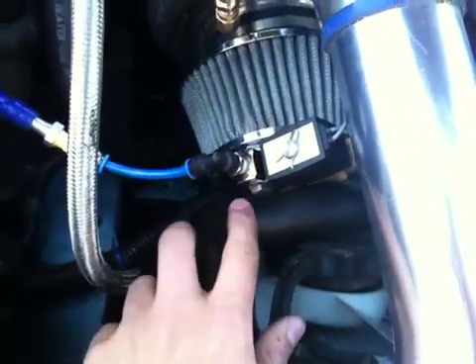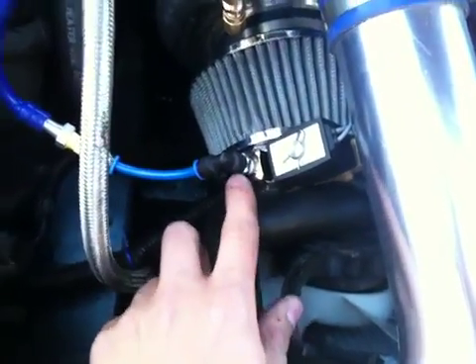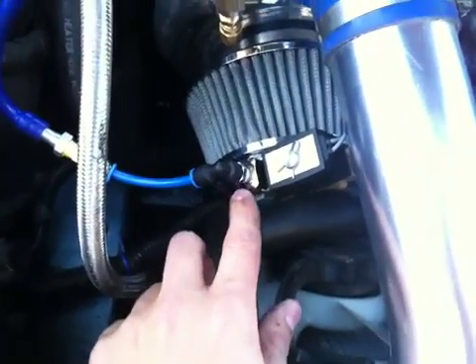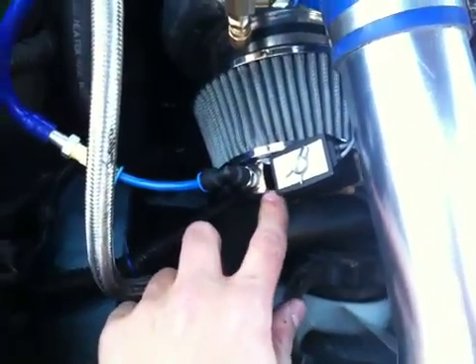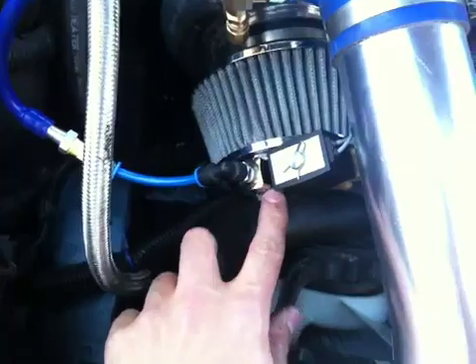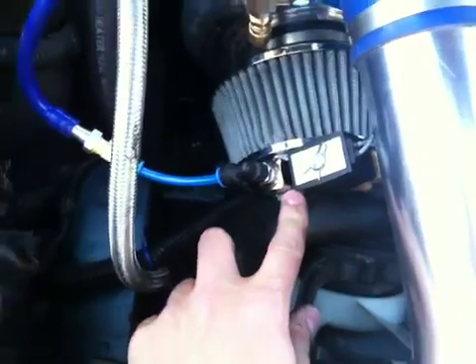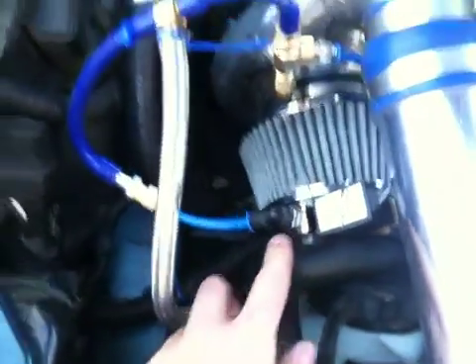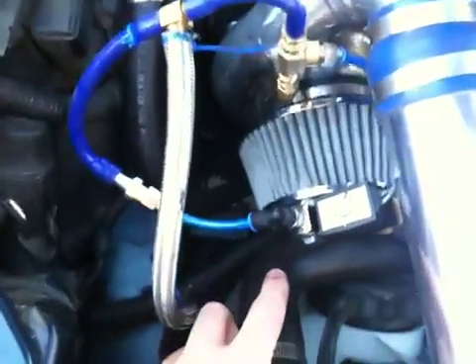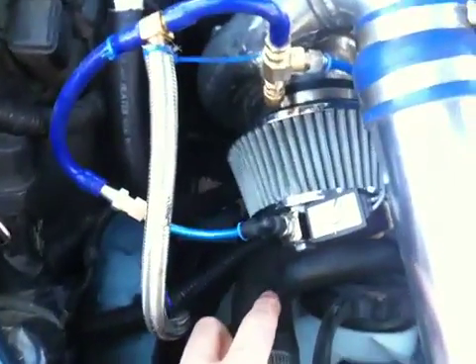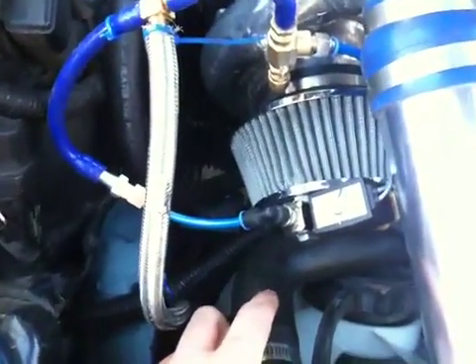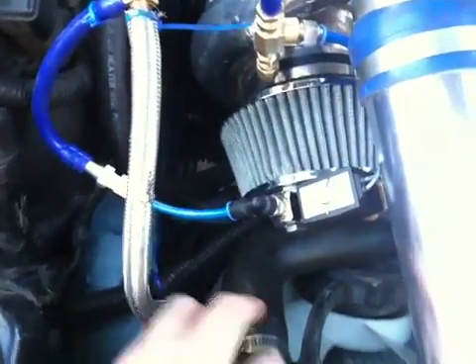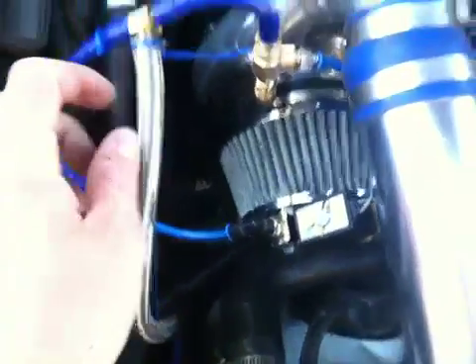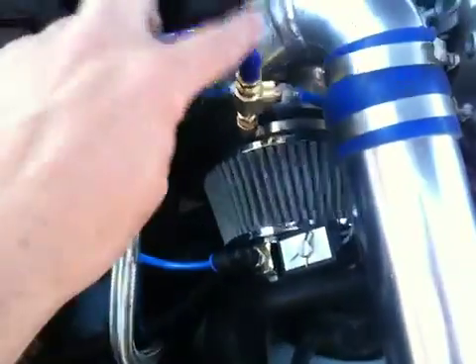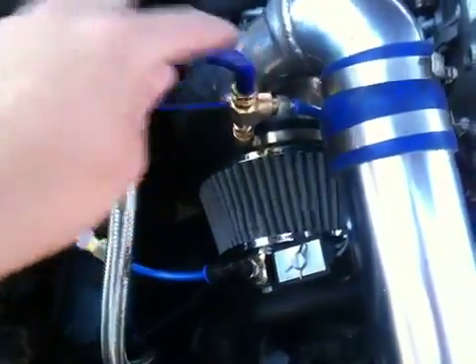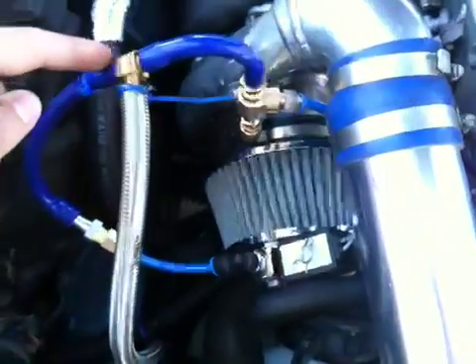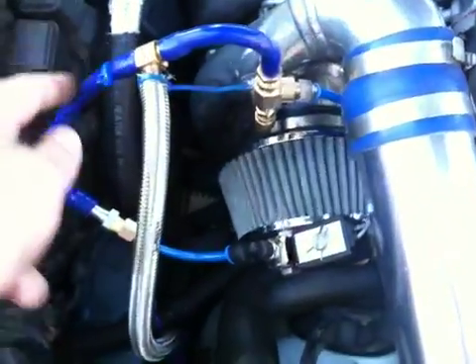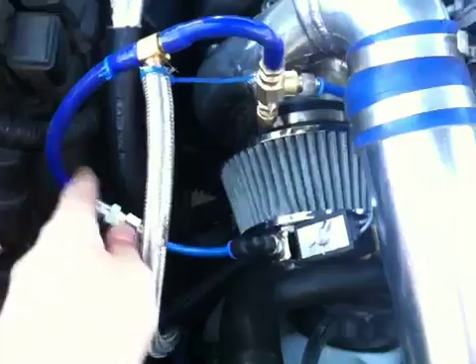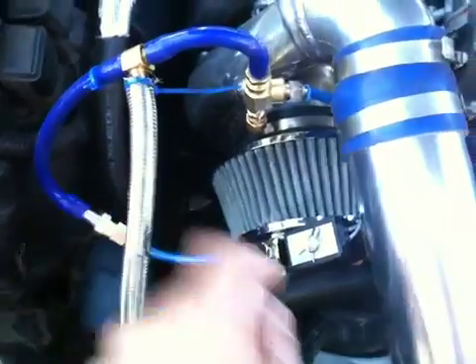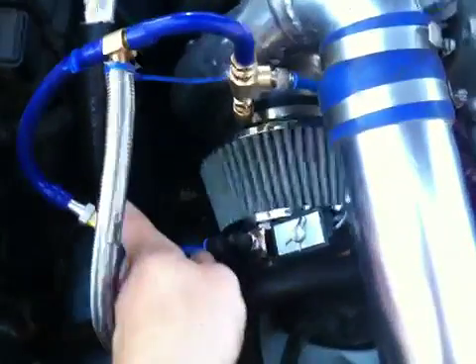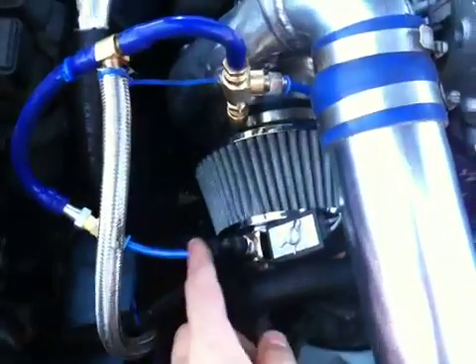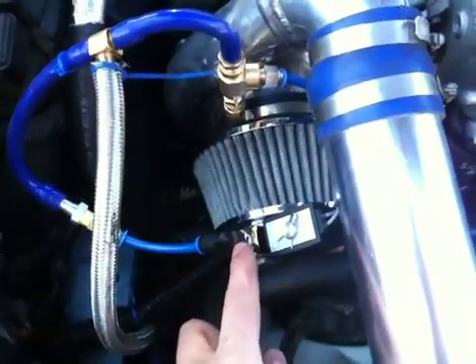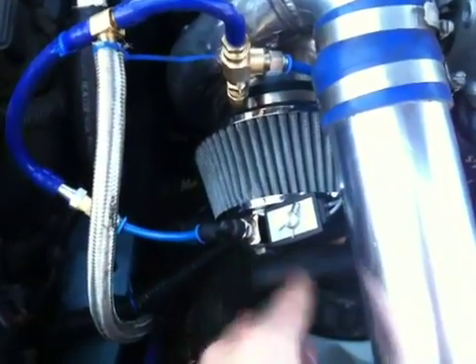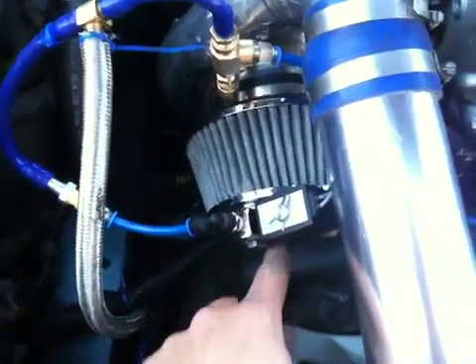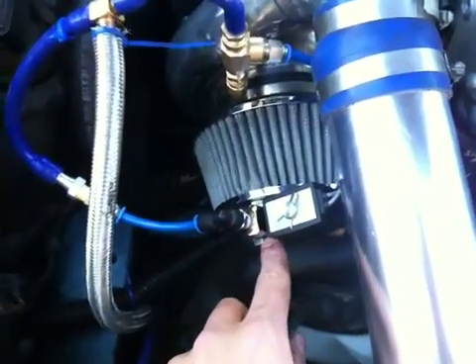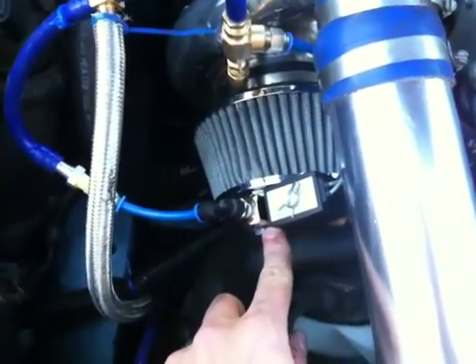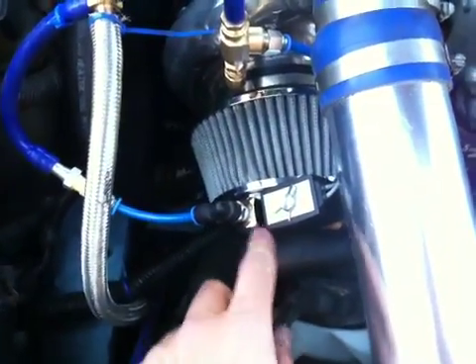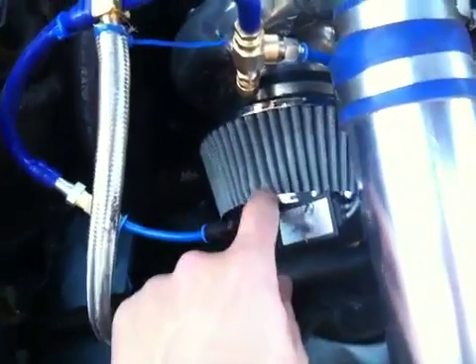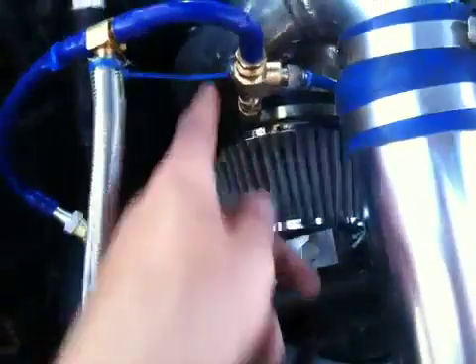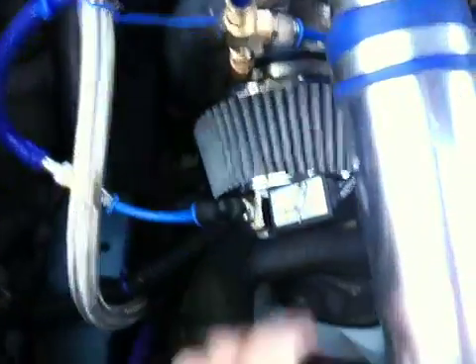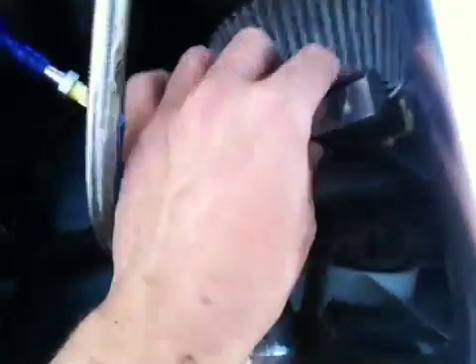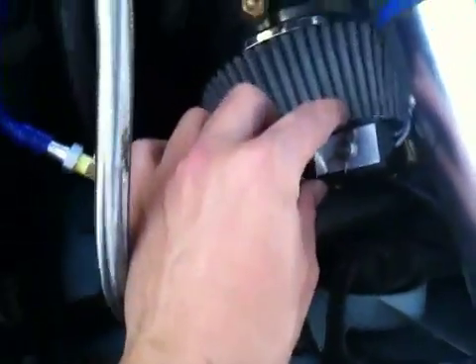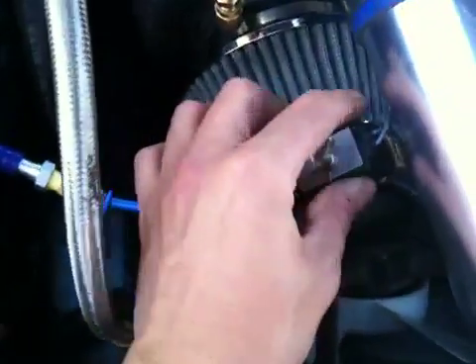The nozzle doesn't work on water alone — it works kind of like a perfume bottle. This line powers the air side, so you've got water and air meeting here. The injector injects water and in we go.